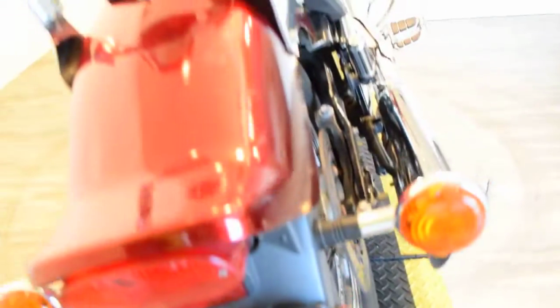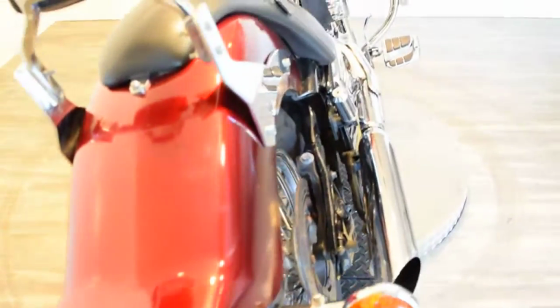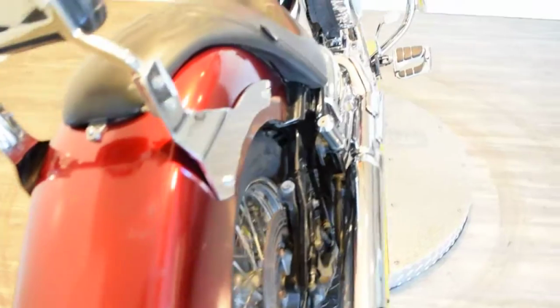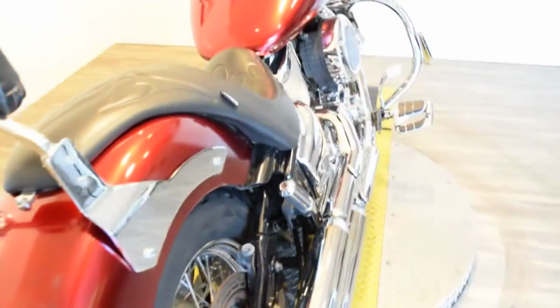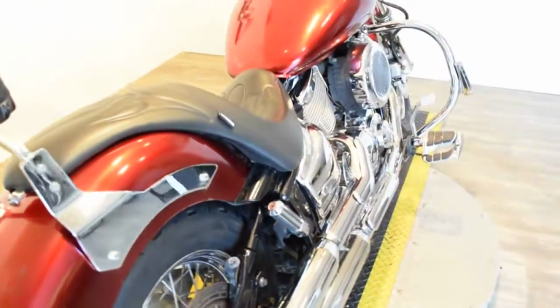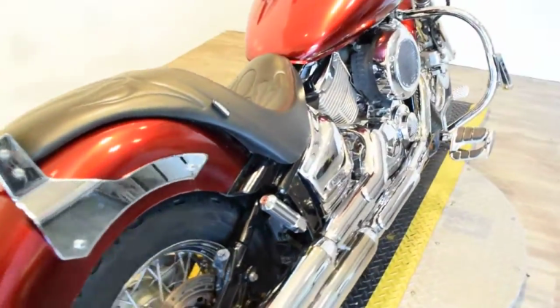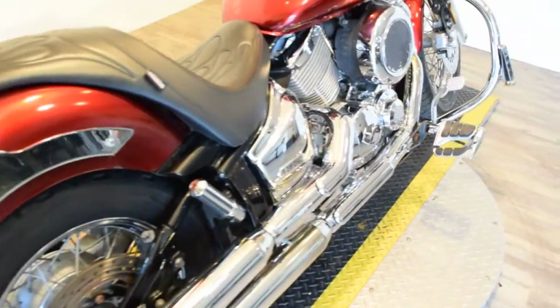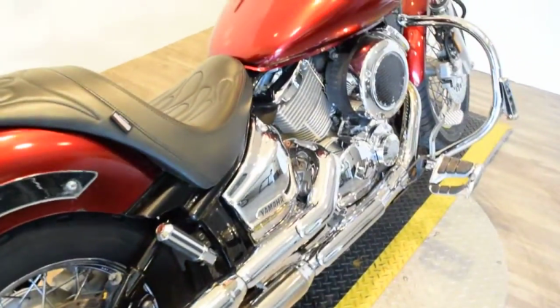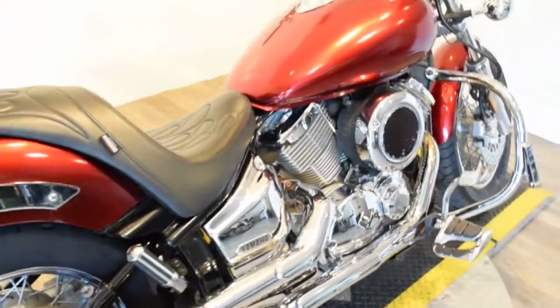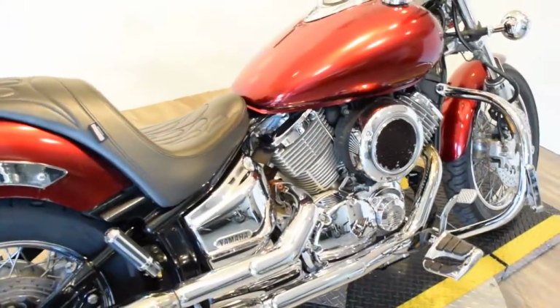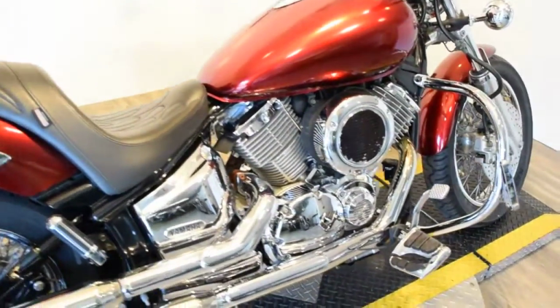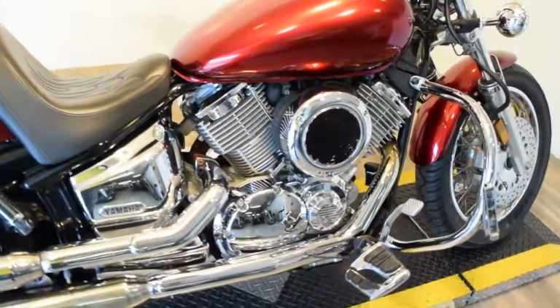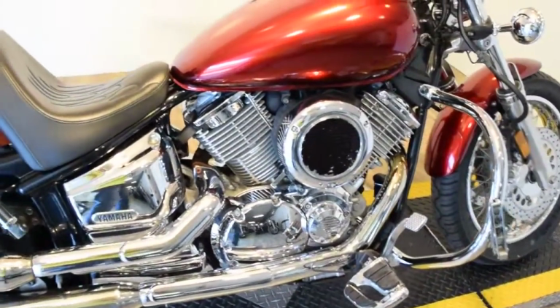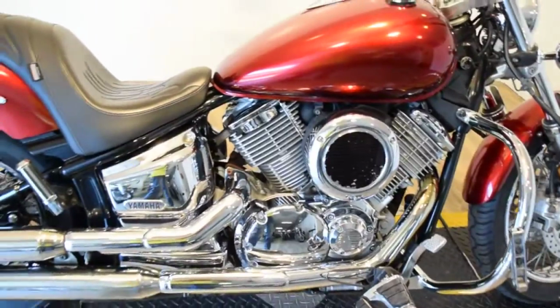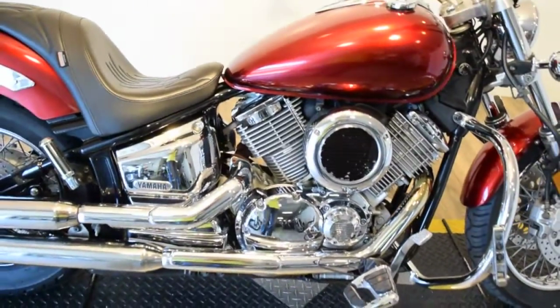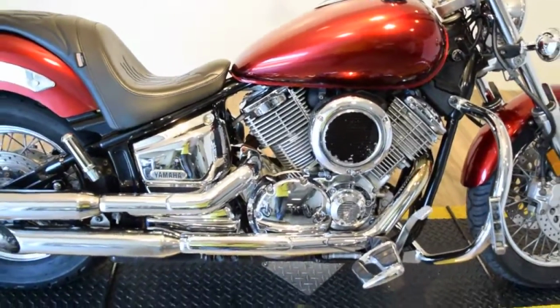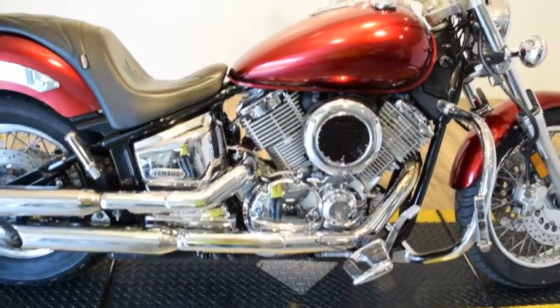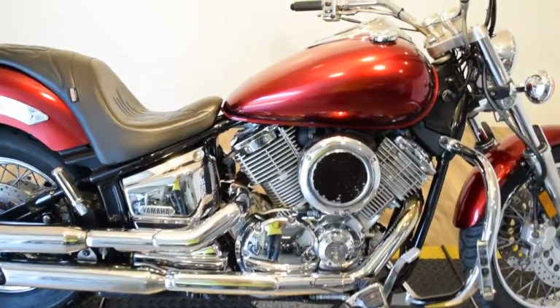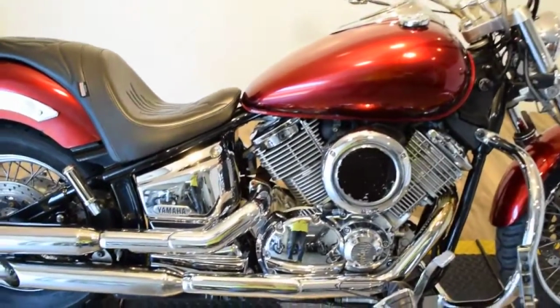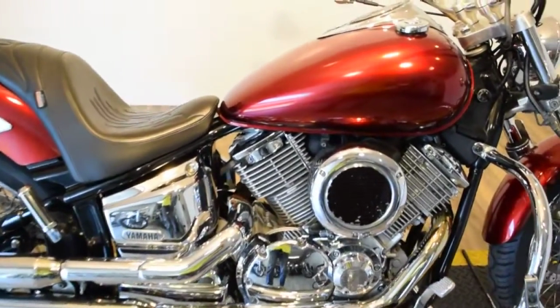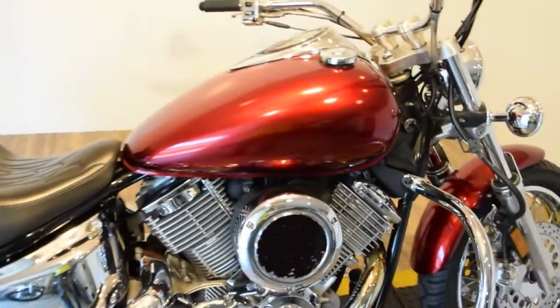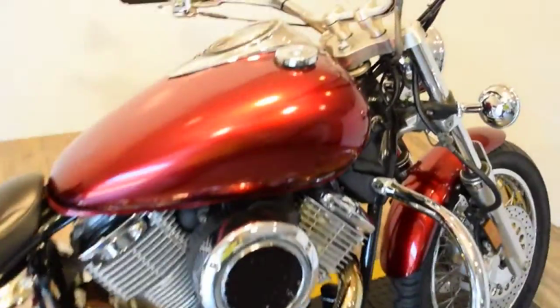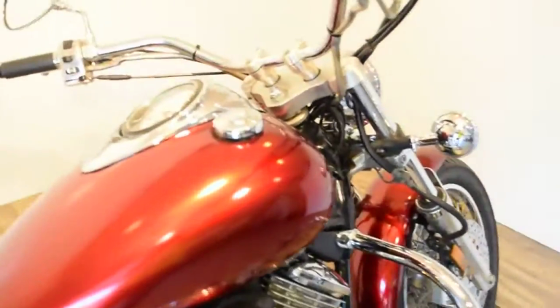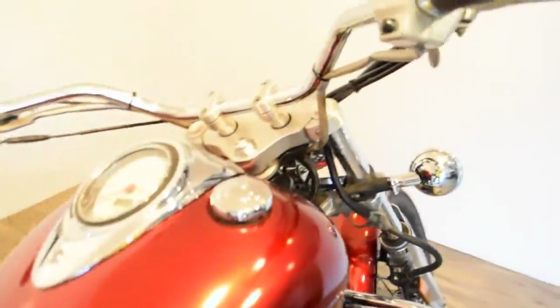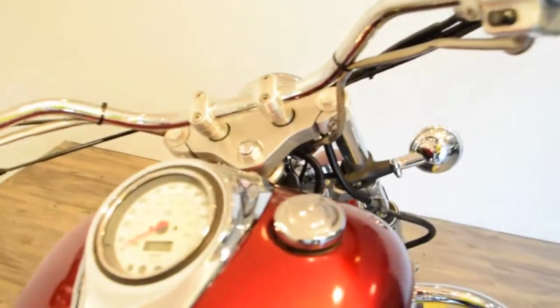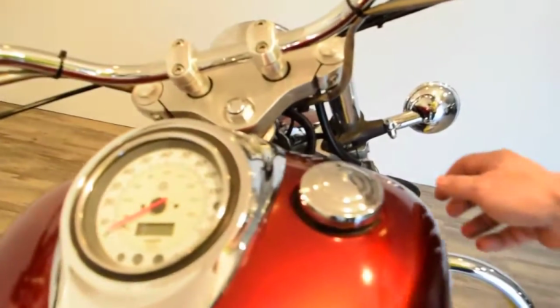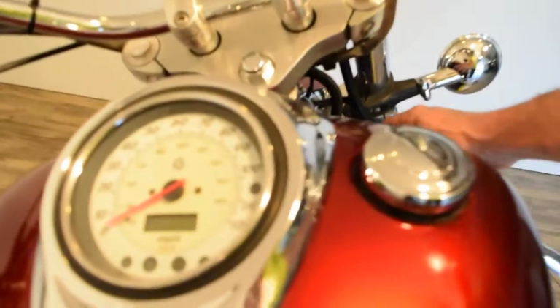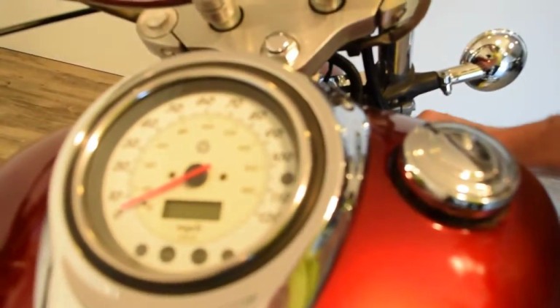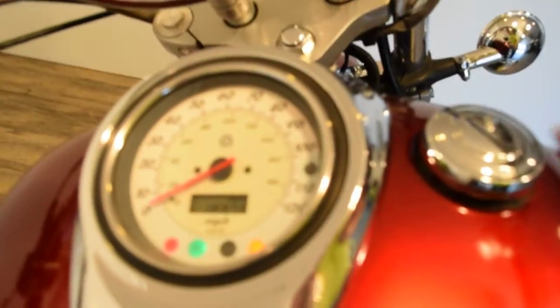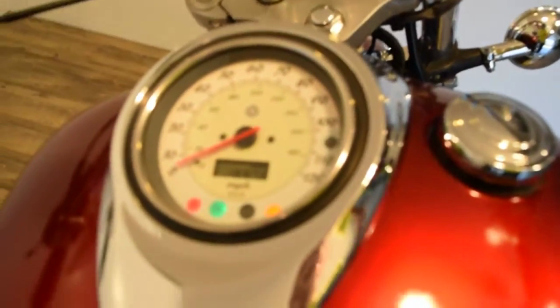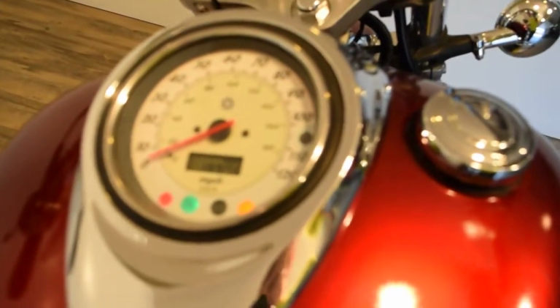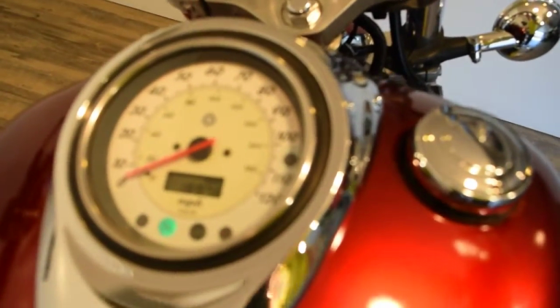You can see this bike at MonsterPowerSport.com or you can call us at 847-526-0500. We do safety inspect all of our bikes. You get a 30-day warranty with this.